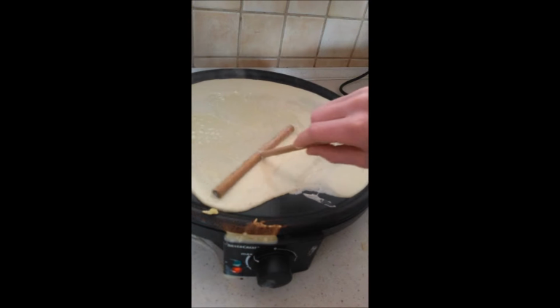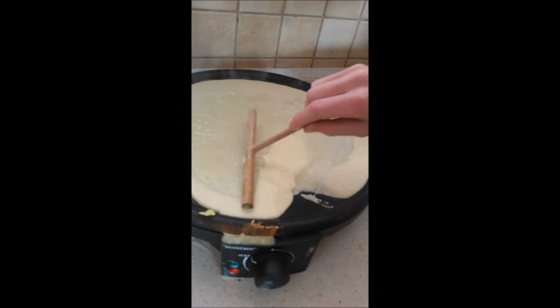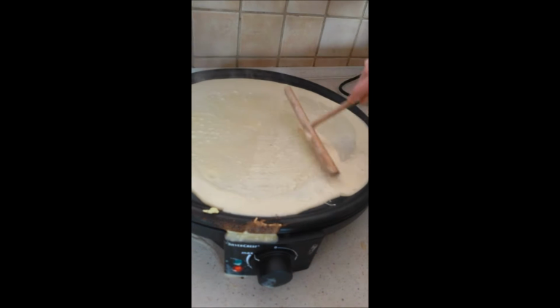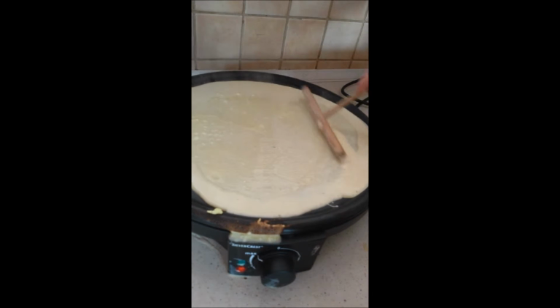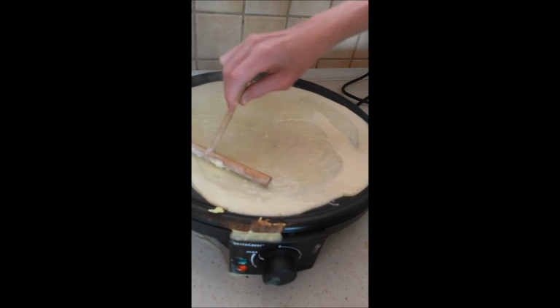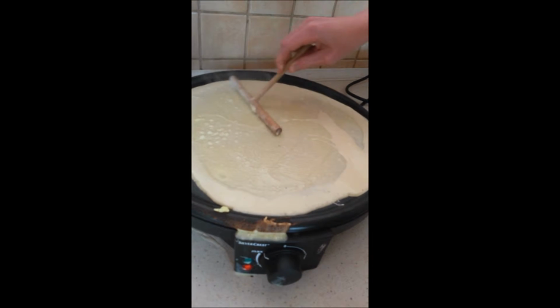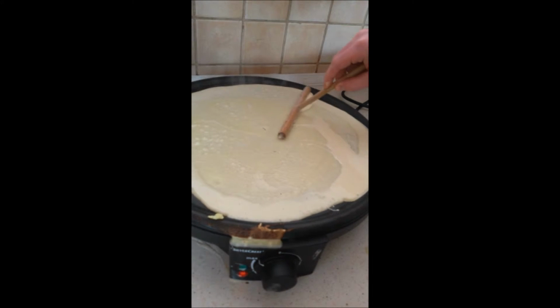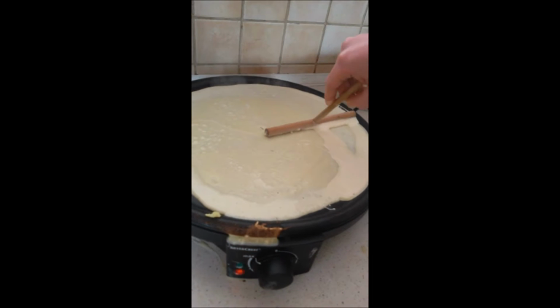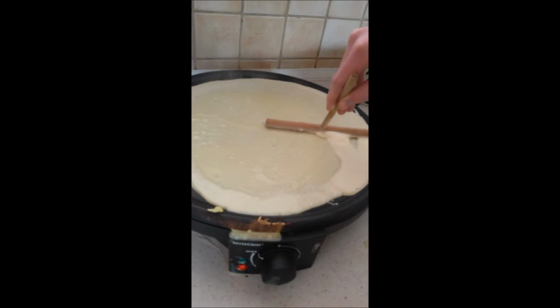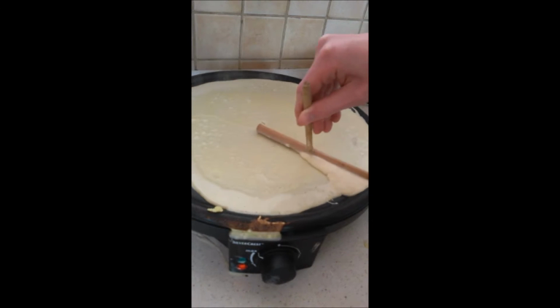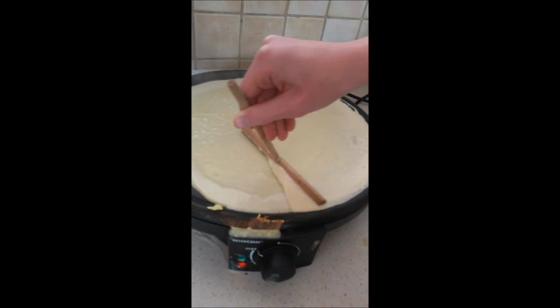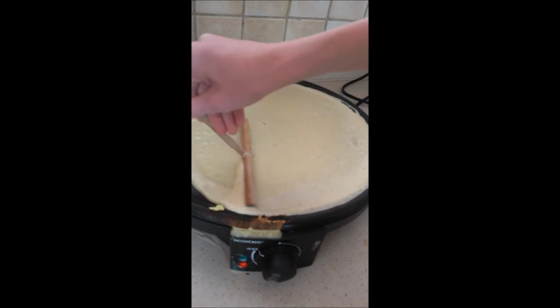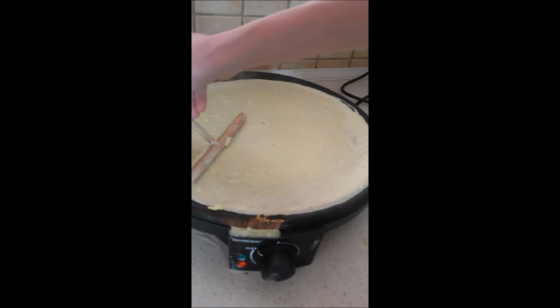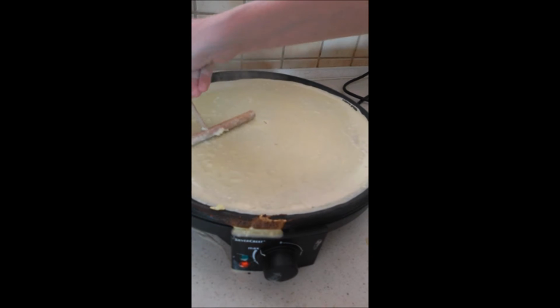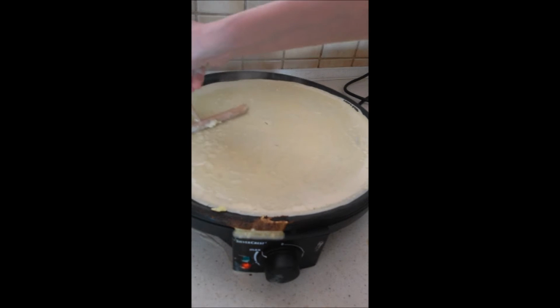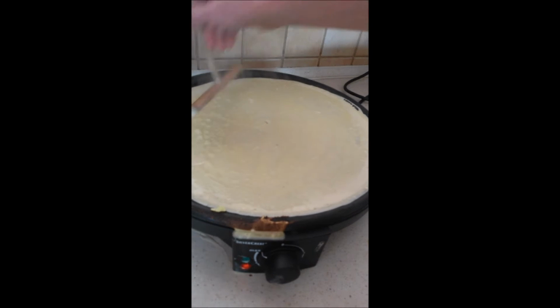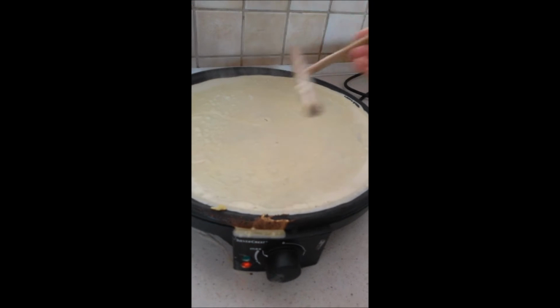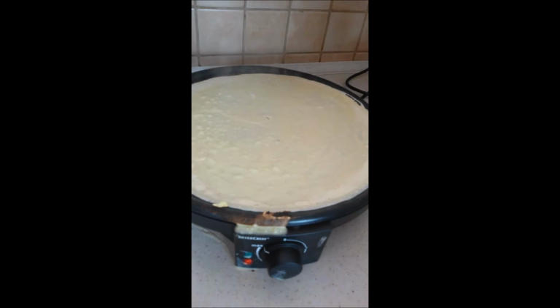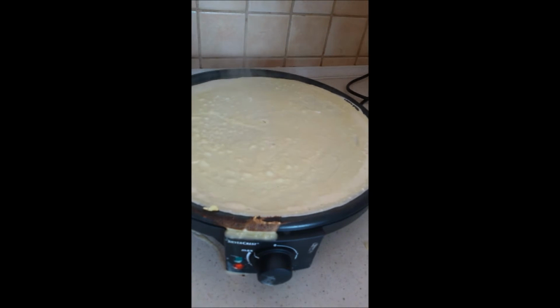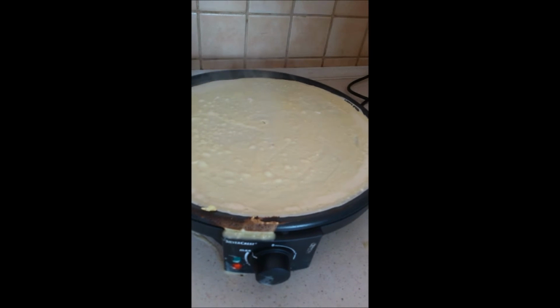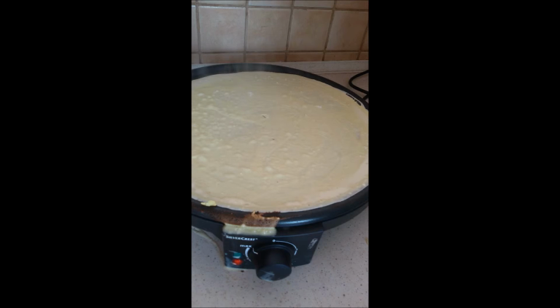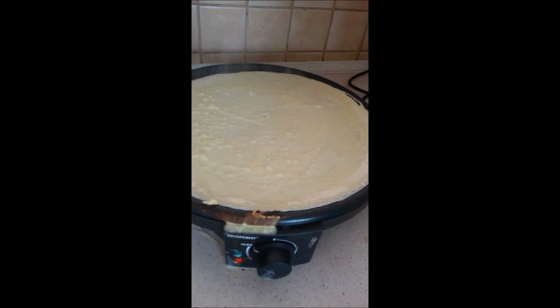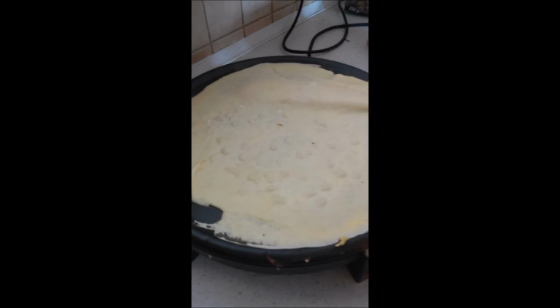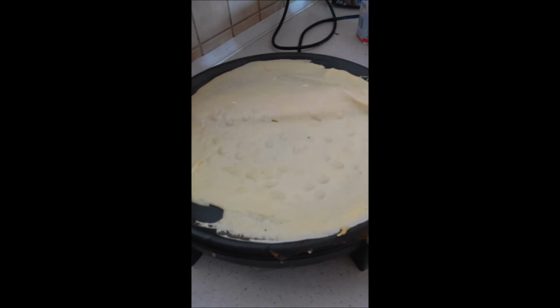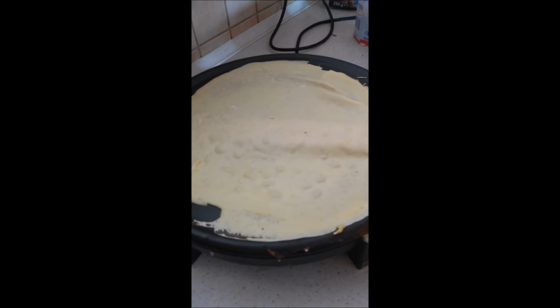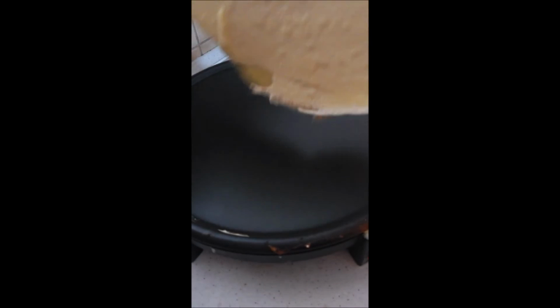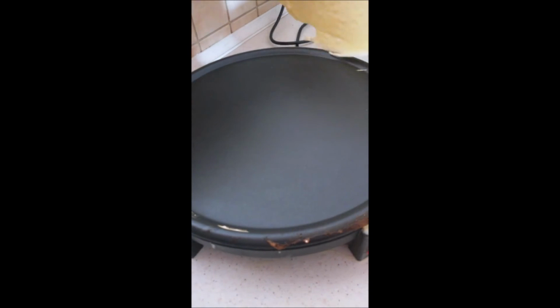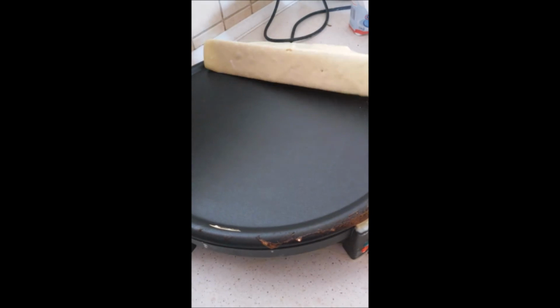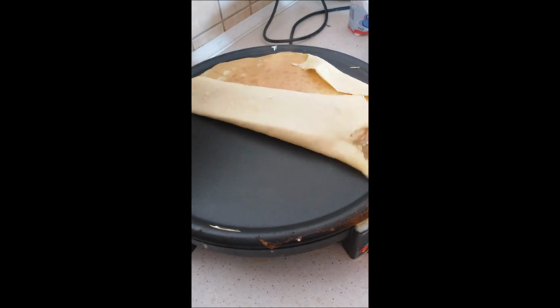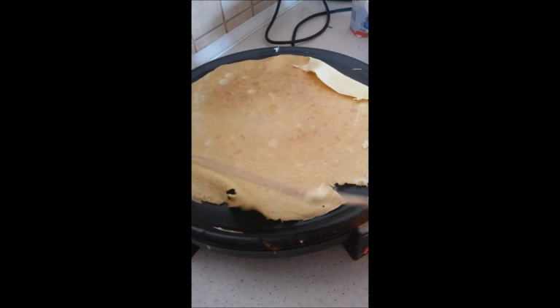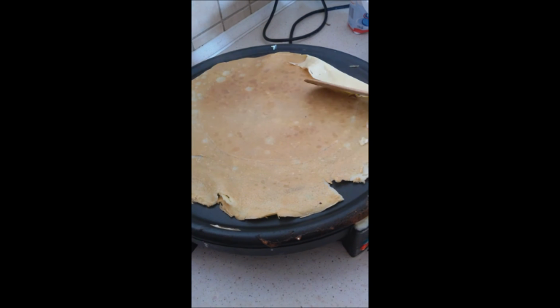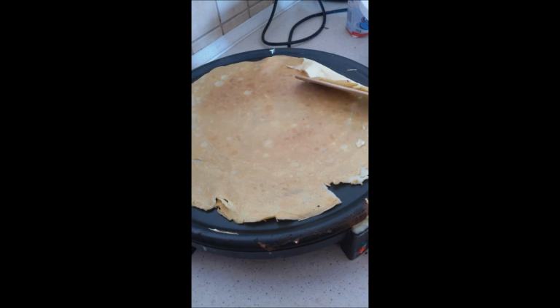Then, you have to put everything on a pancake maker and flip it when it's ready. And there you have your delicious pancakes! Yay!